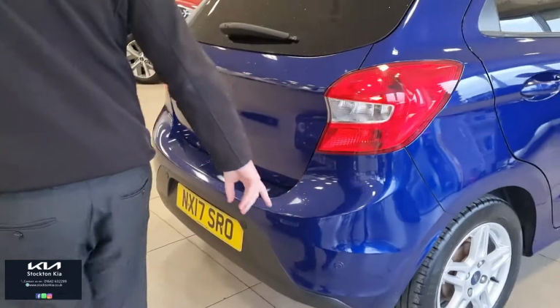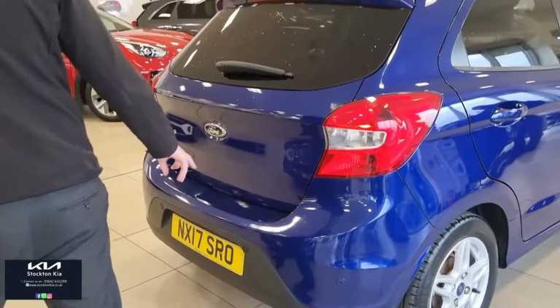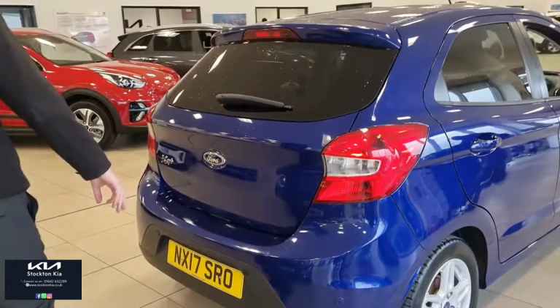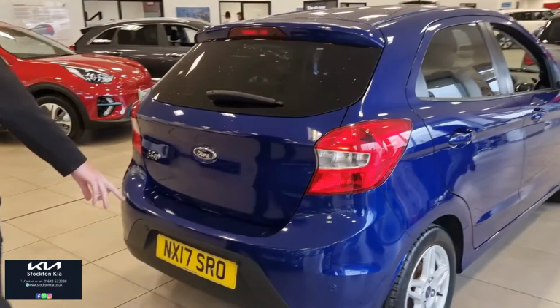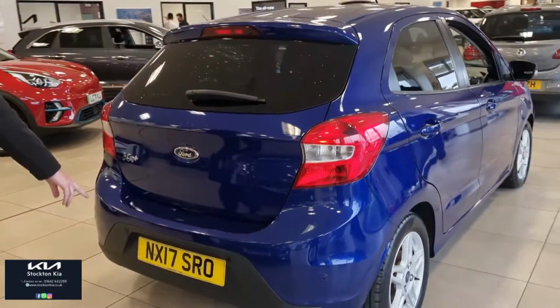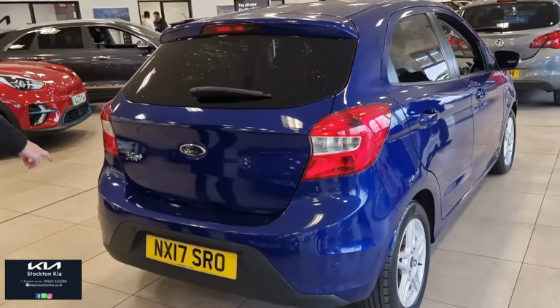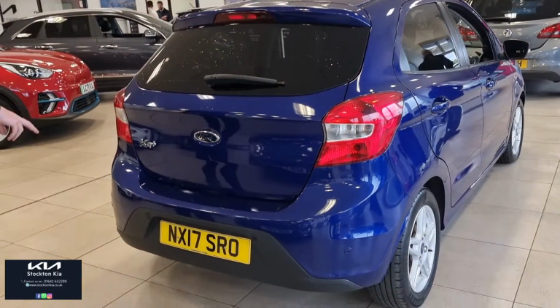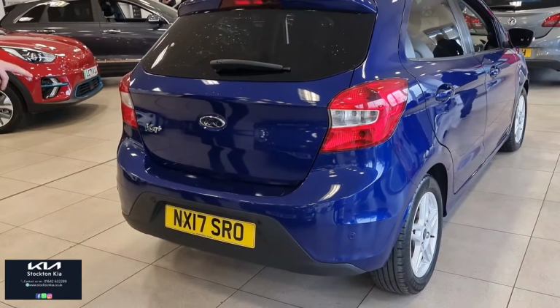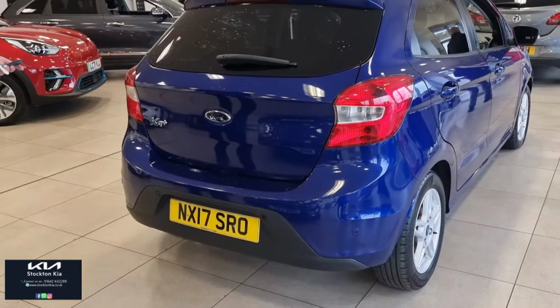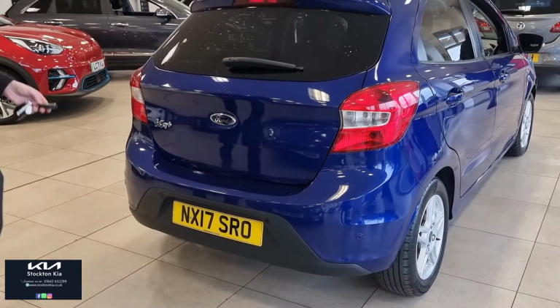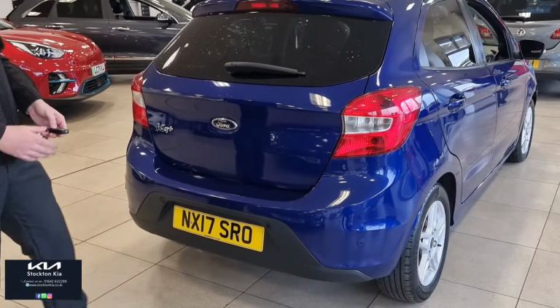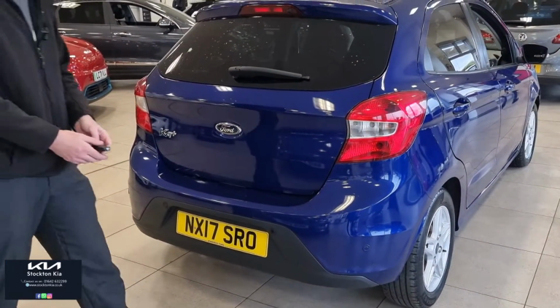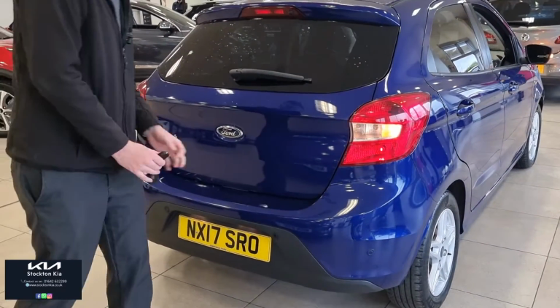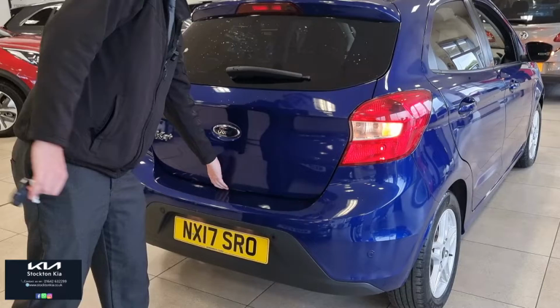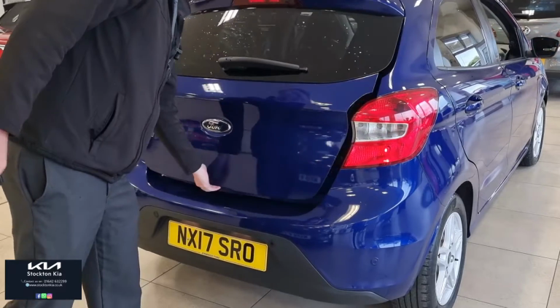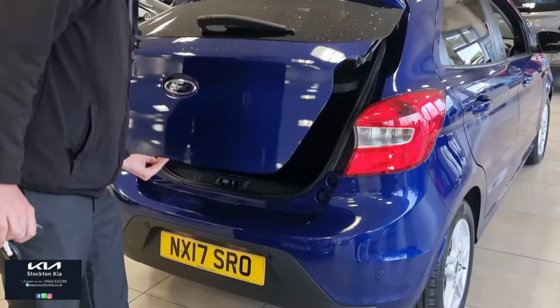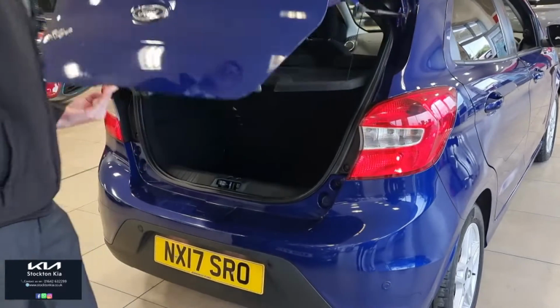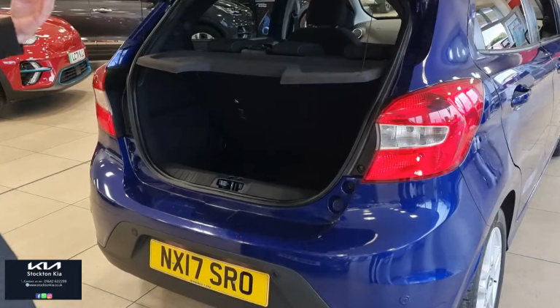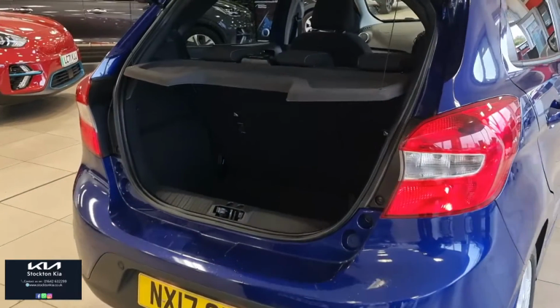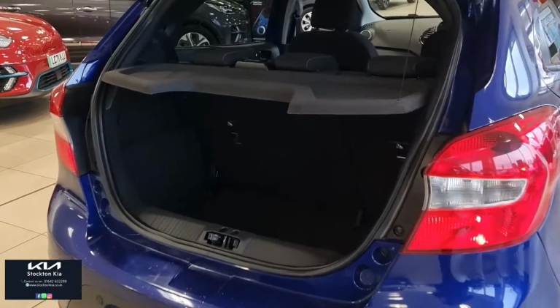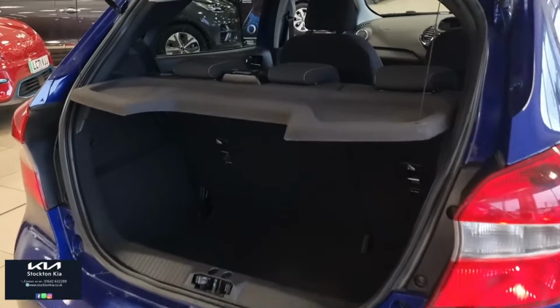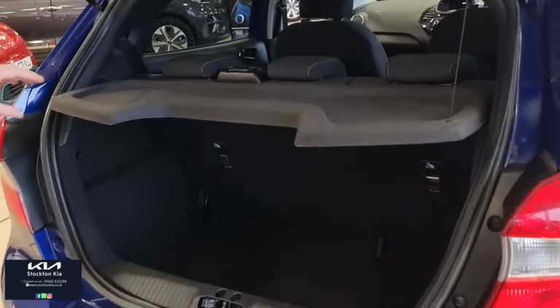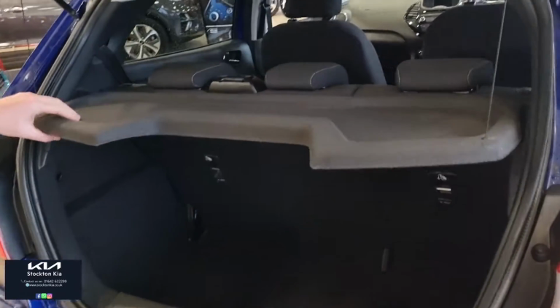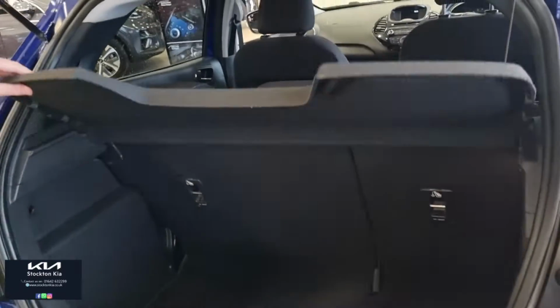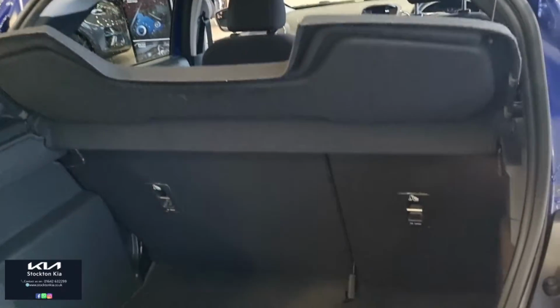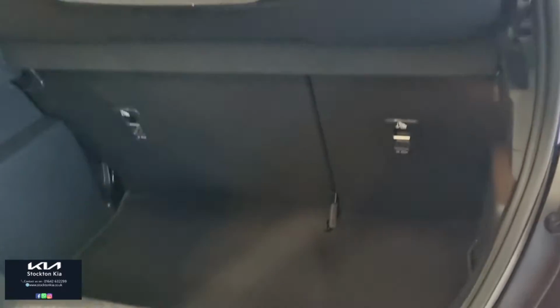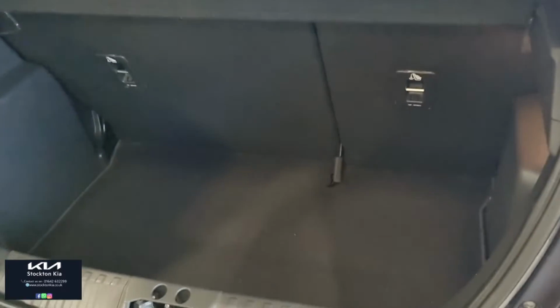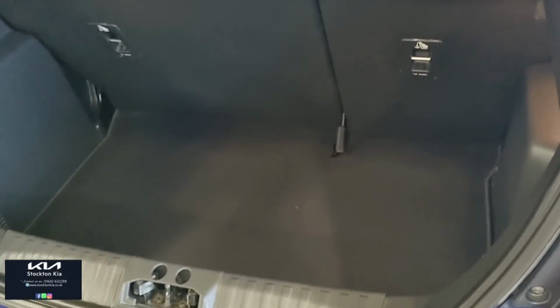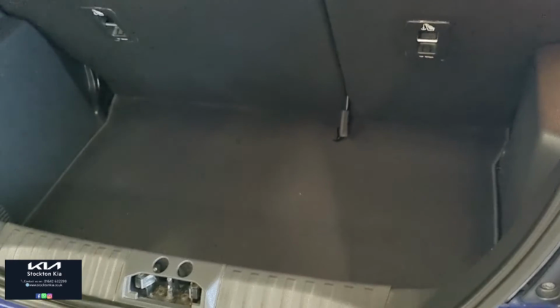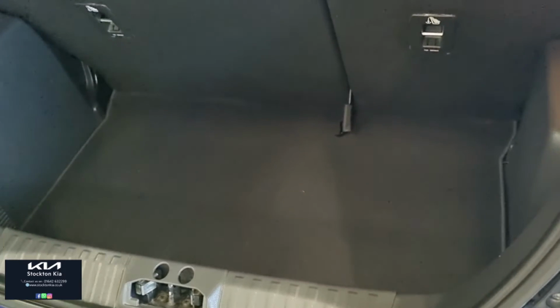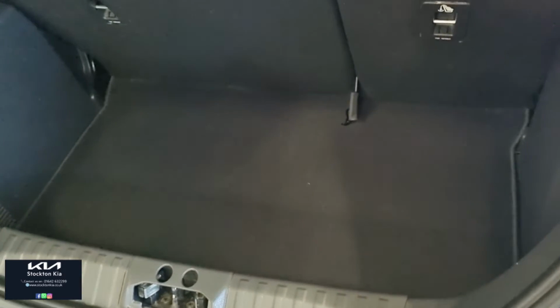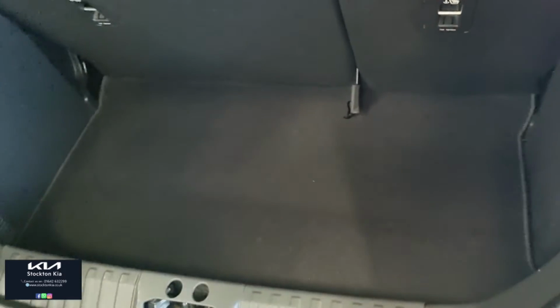Coming around the back, you've got the colour-coded rear sensors in that lower section of the bumper, and a very practical-sized boot. You'd actually get a pushchair in there folded up nicely.